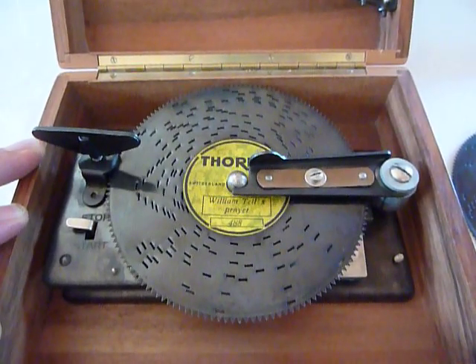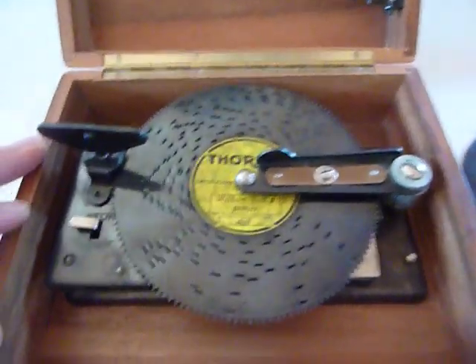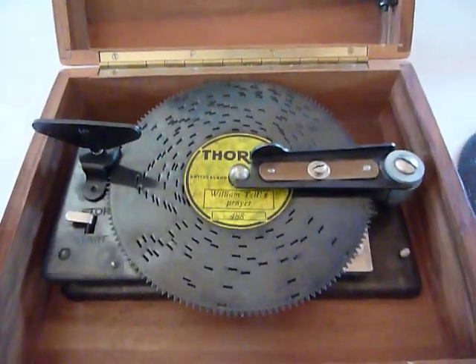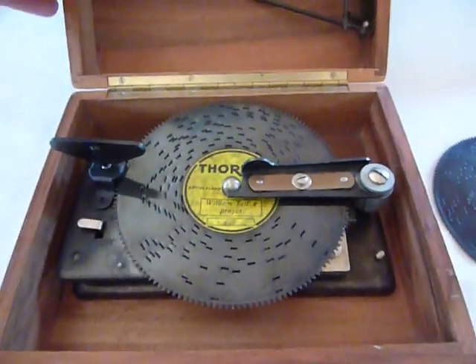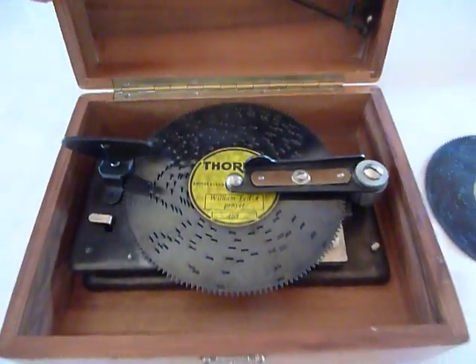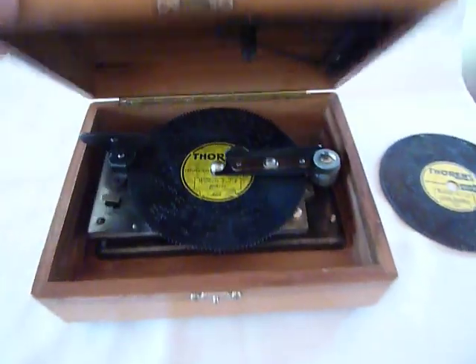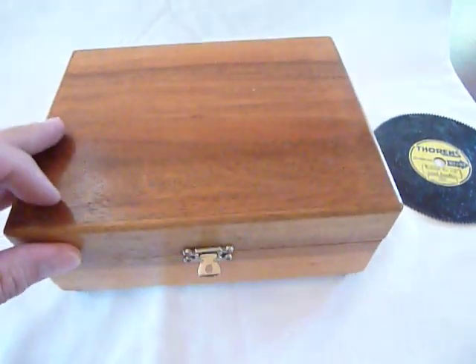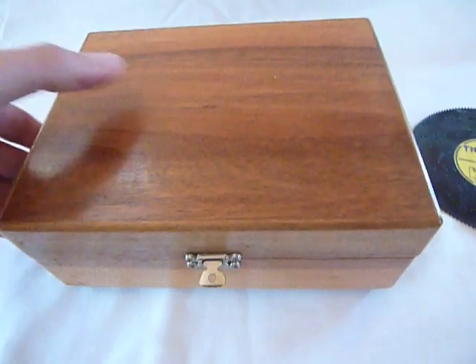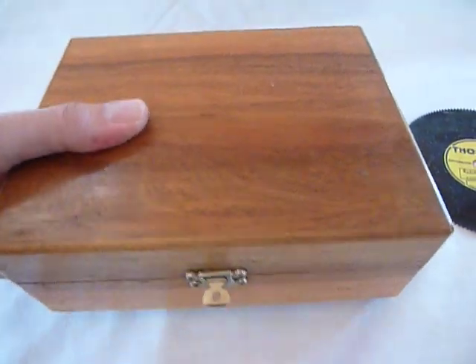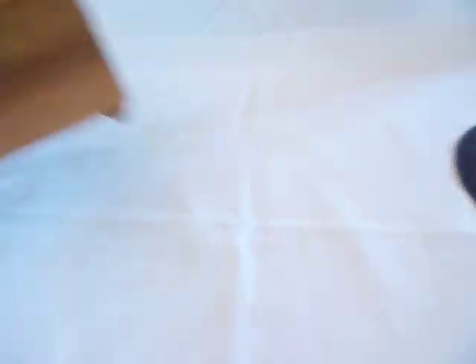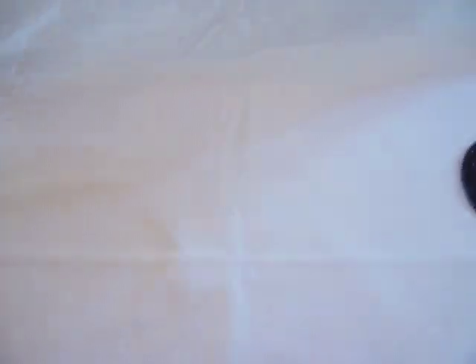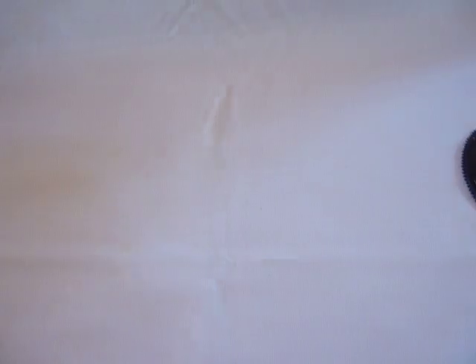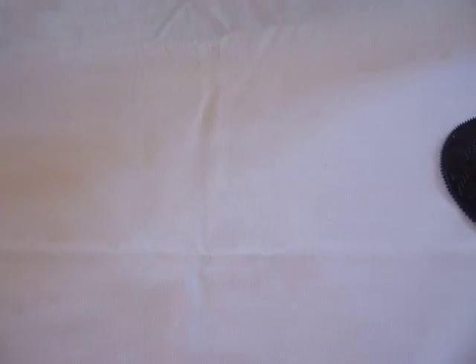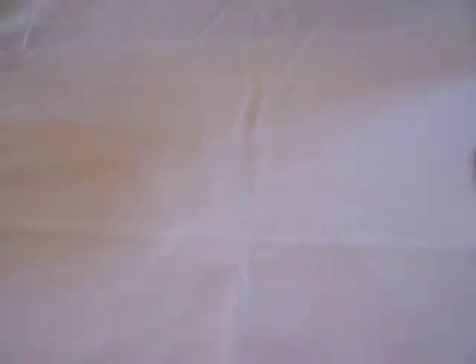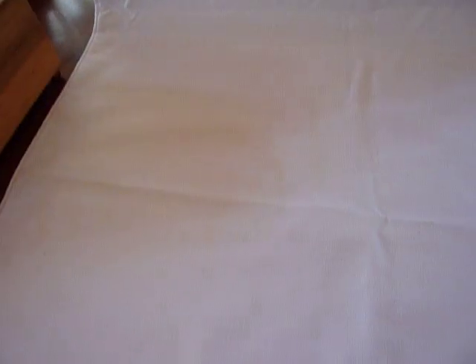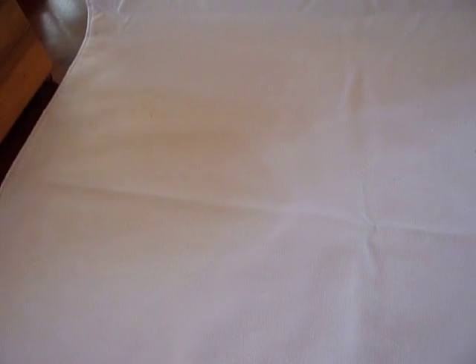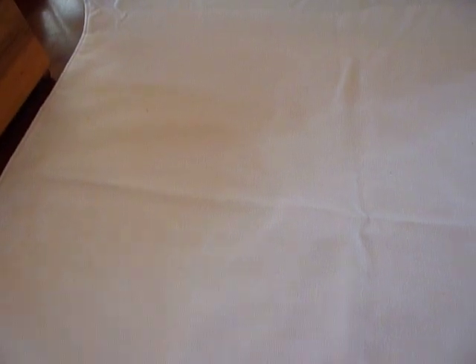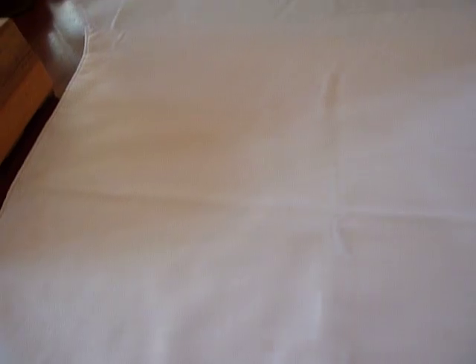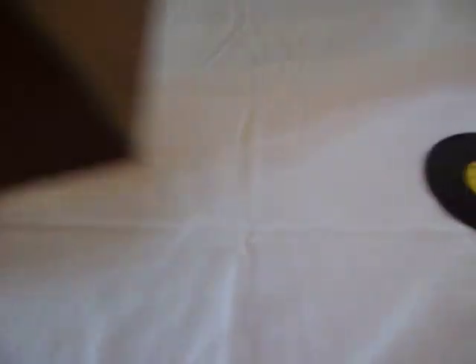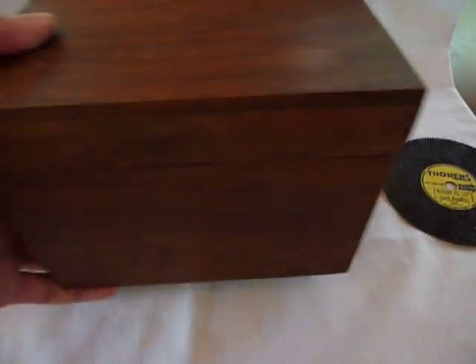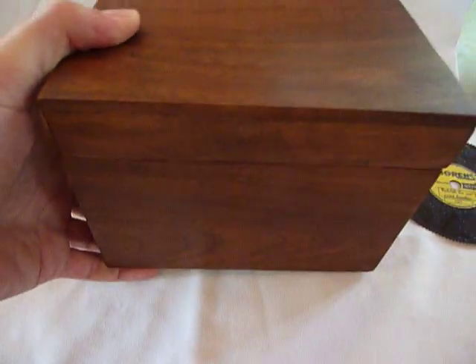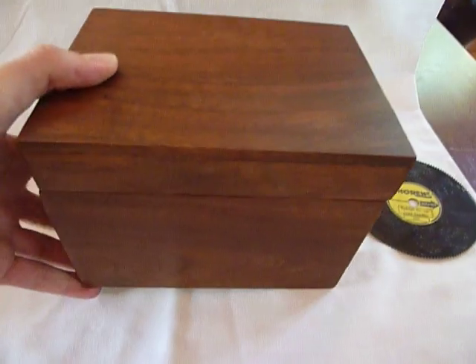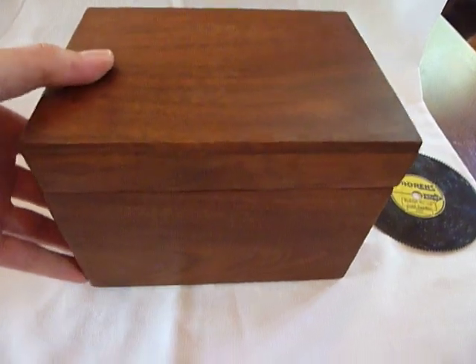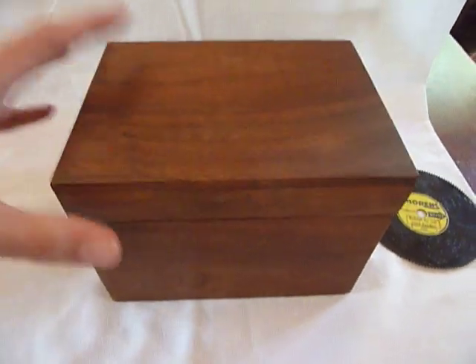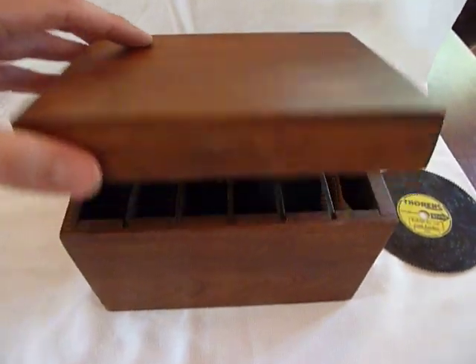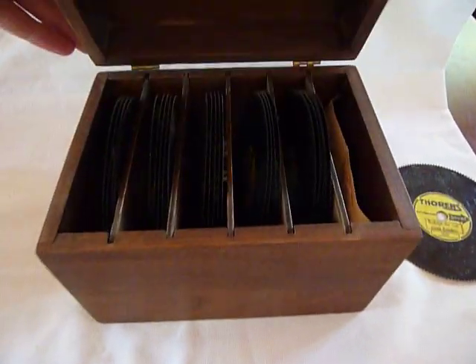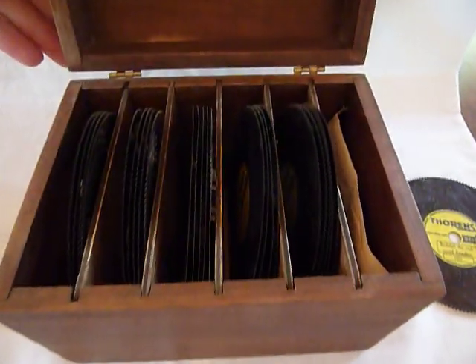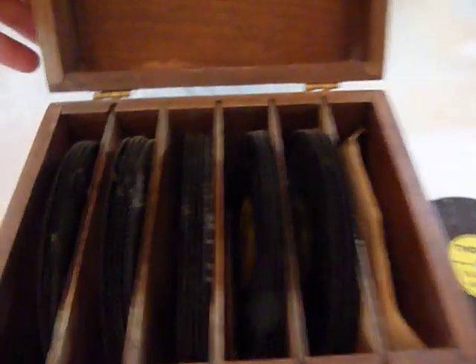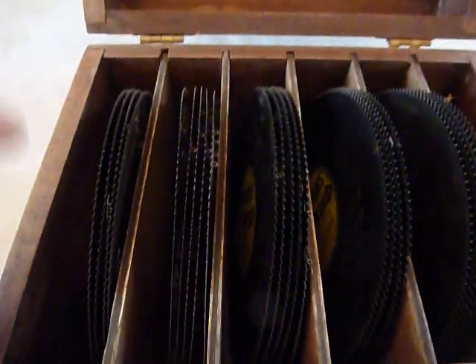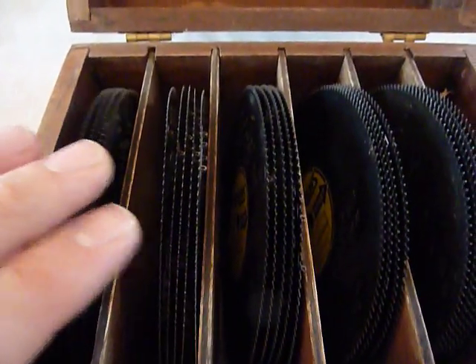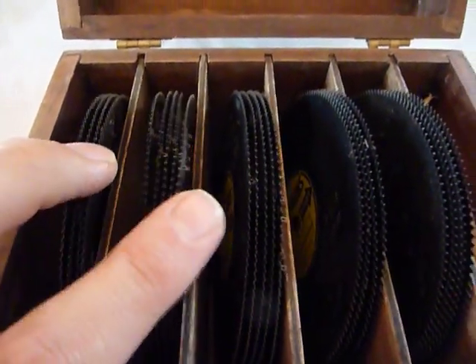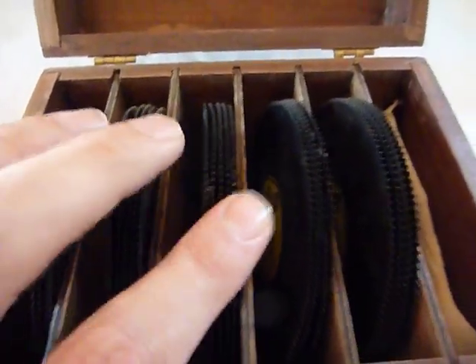As you can see, wonderful sound. Five Christmas discs. It also comes with the original Thorin's box to store all of your discs, and all the discs are in really nice condition.